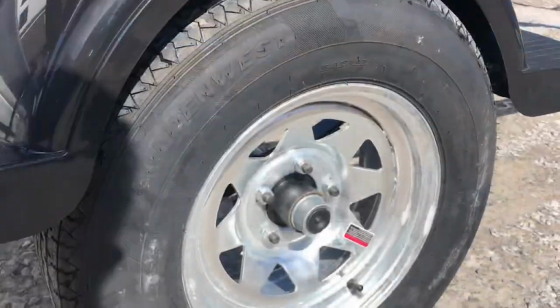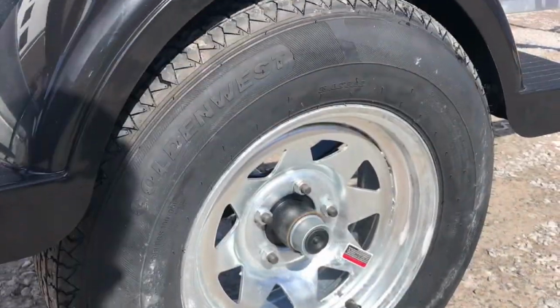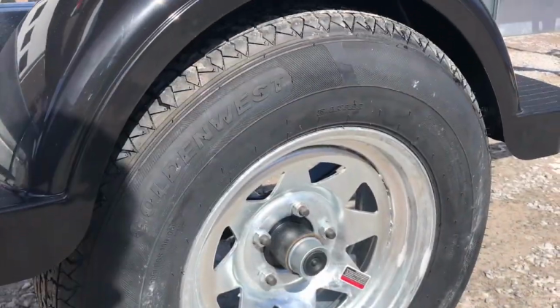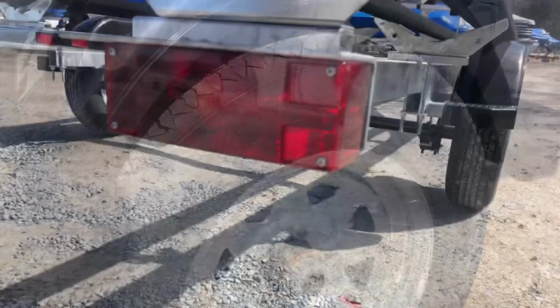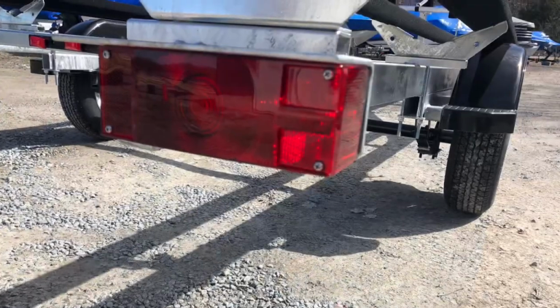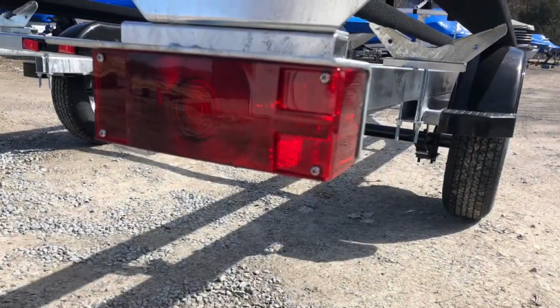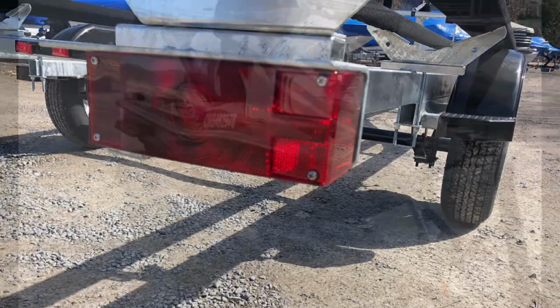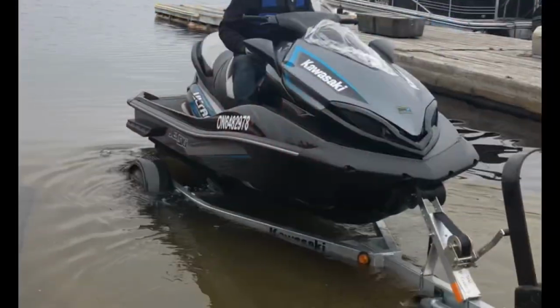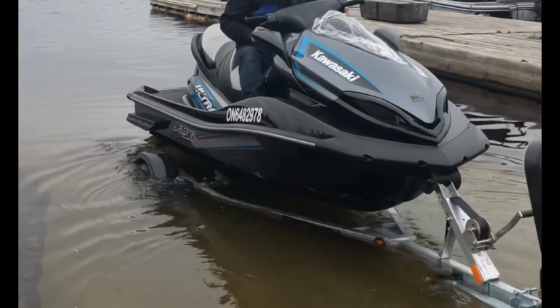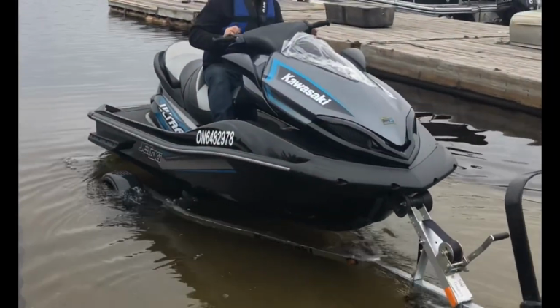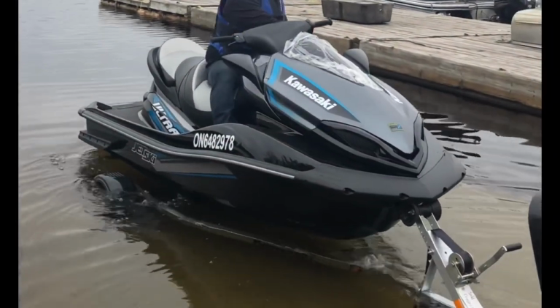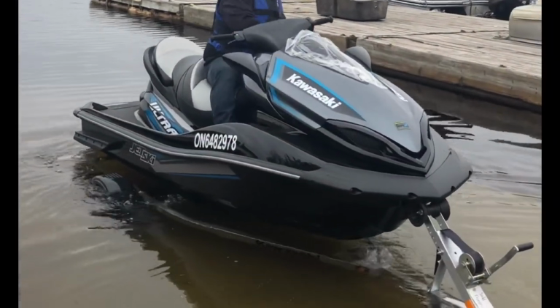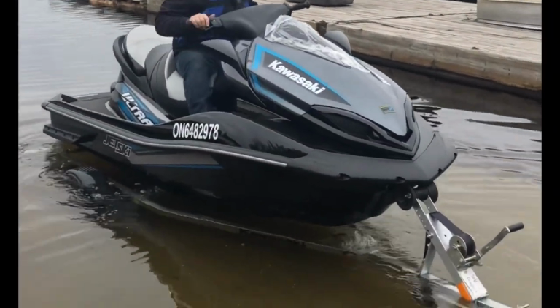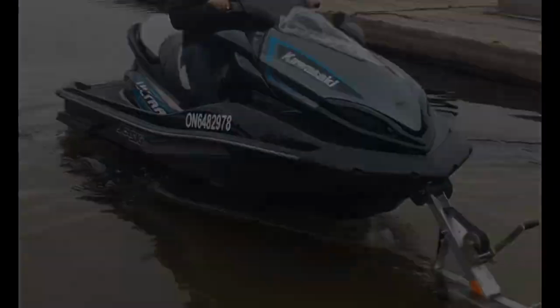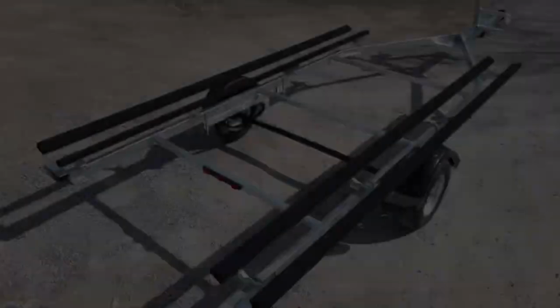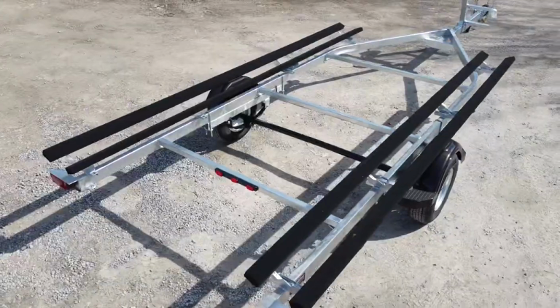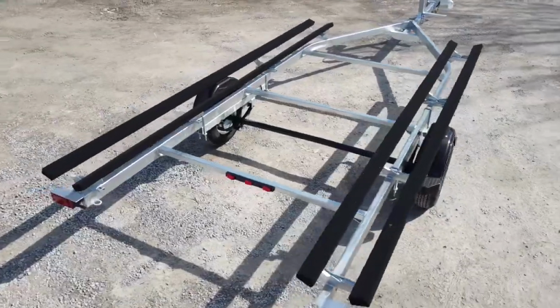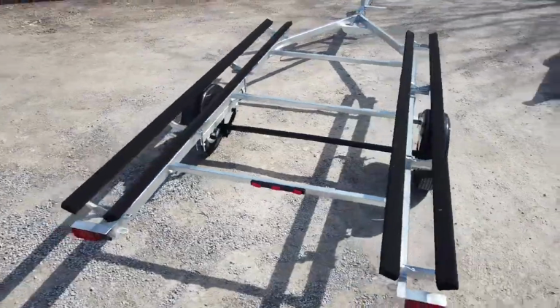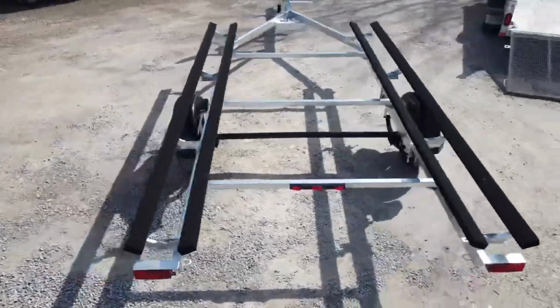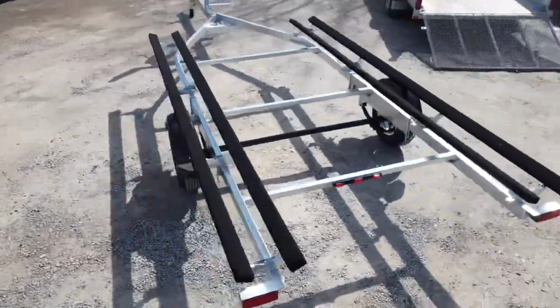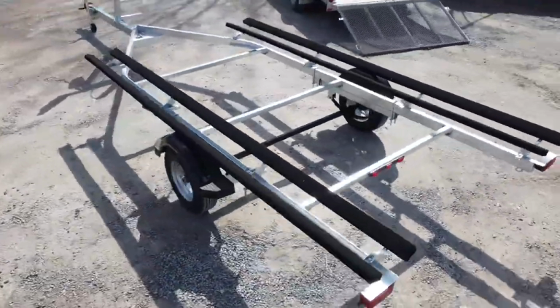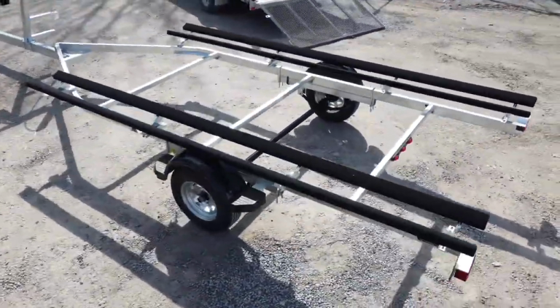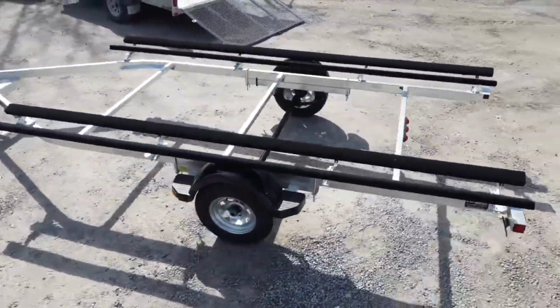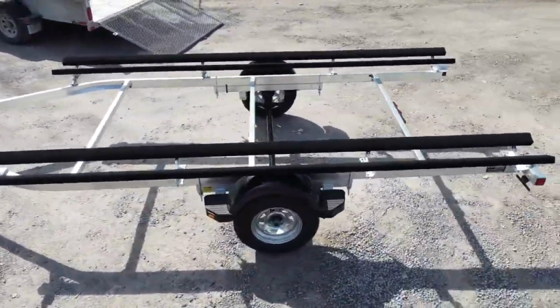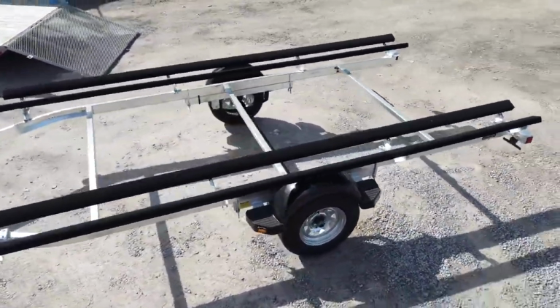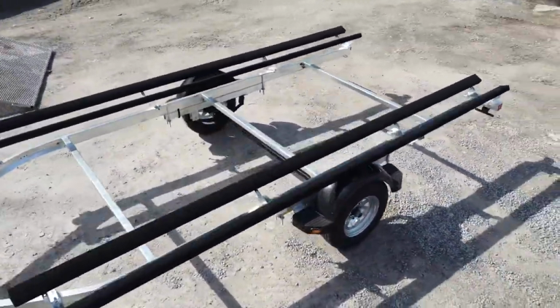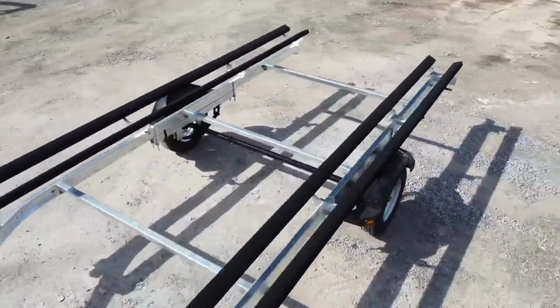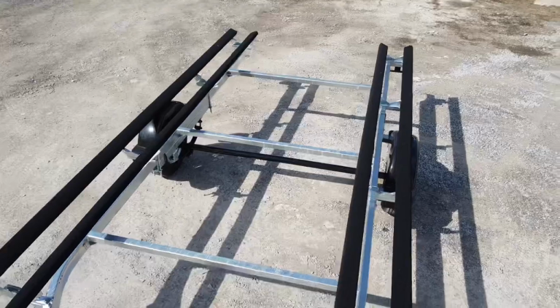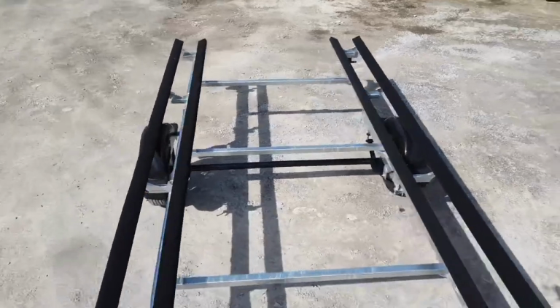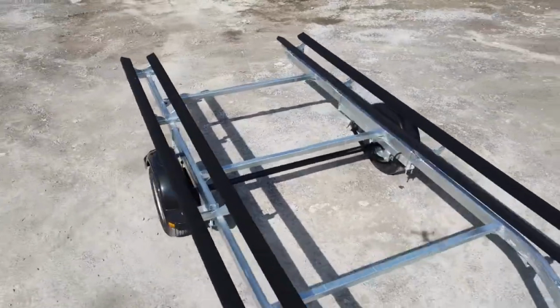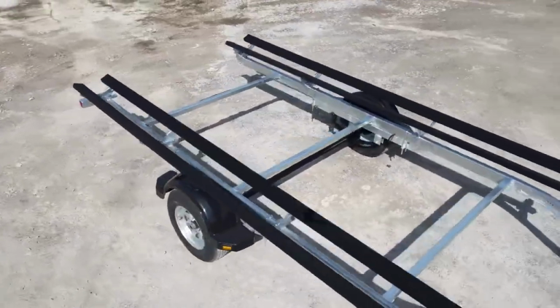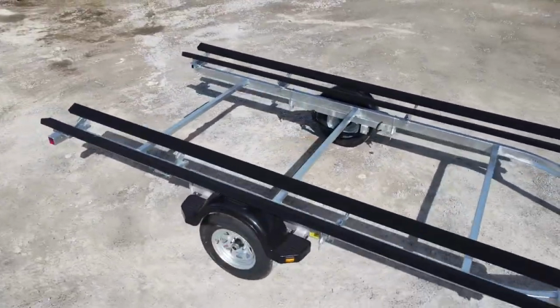No doubt you've seen Excalibur at the boat launch before. Excalibur gets the toys to the lake. Trailers are in high demand — some may be in stock or you can pre-order. If you need a trailer, call us at Ansreather Marina.